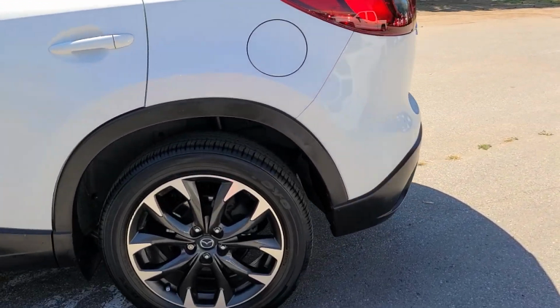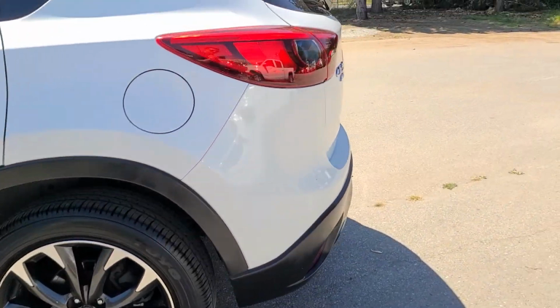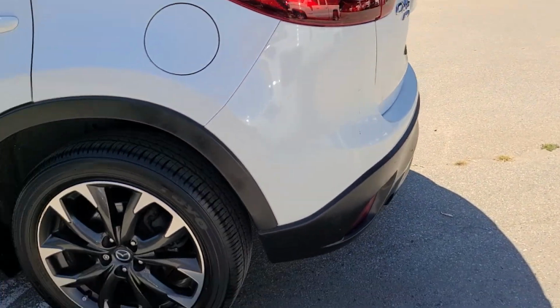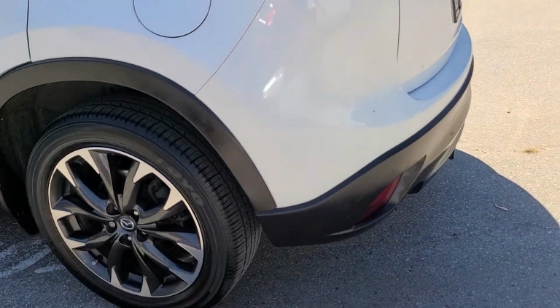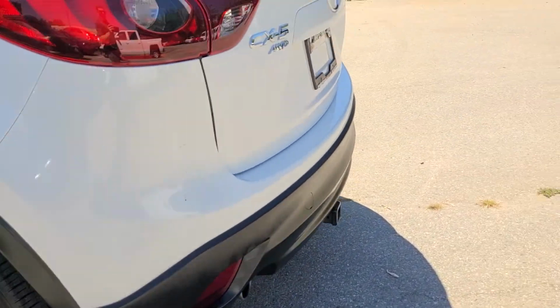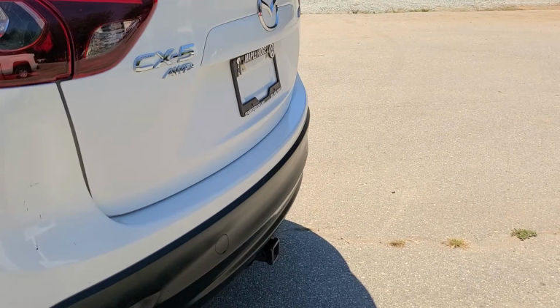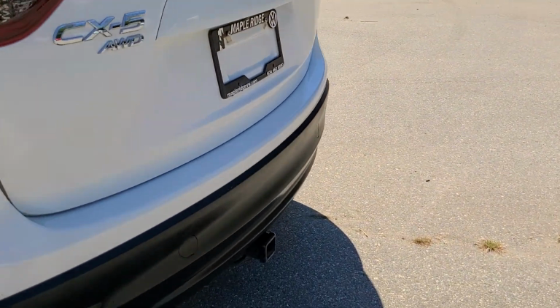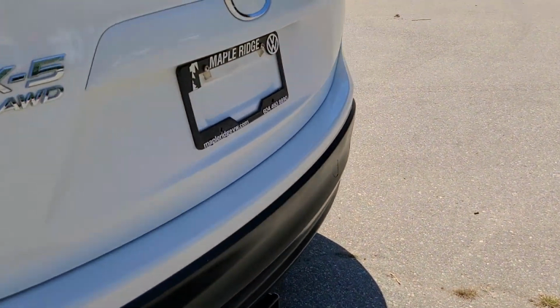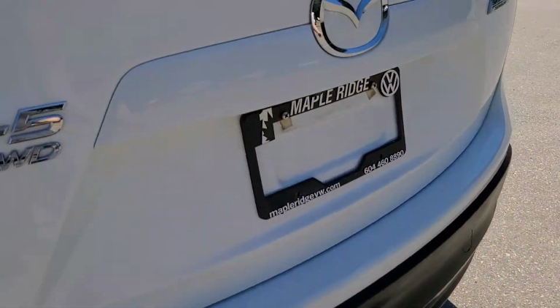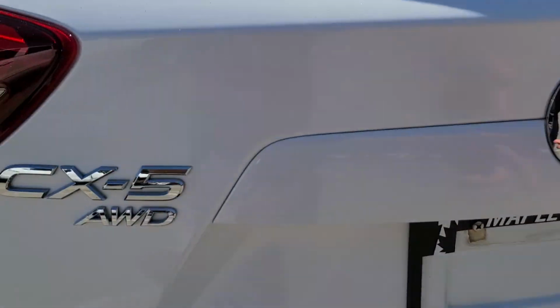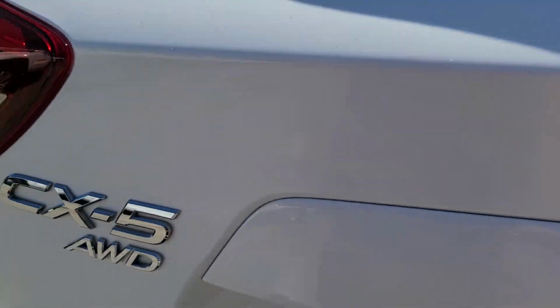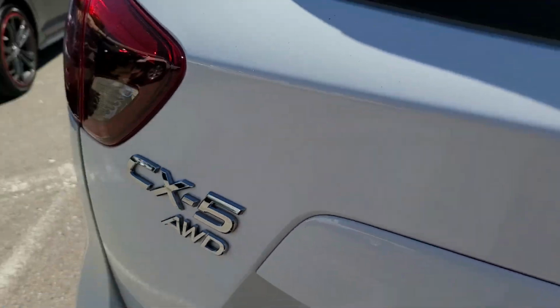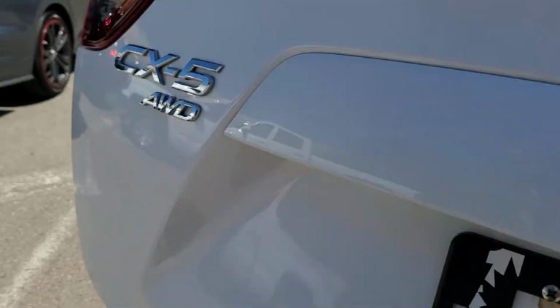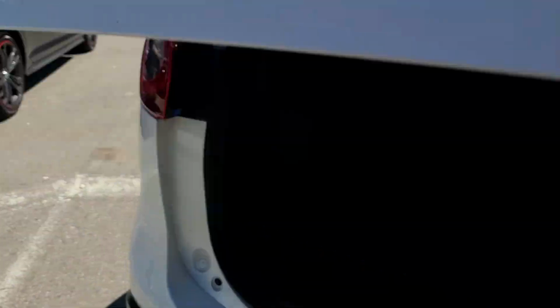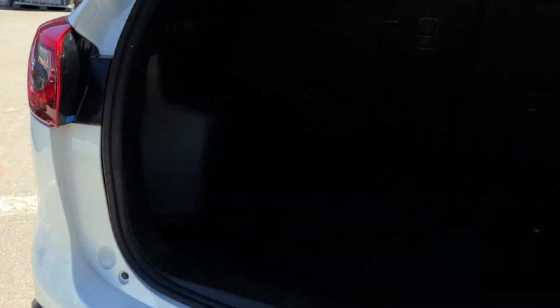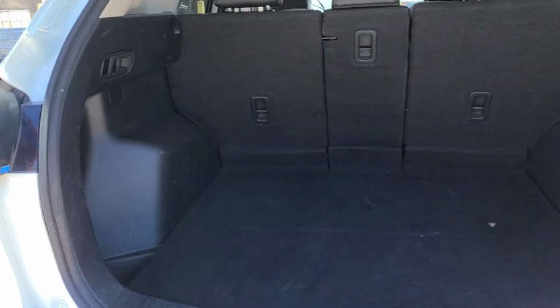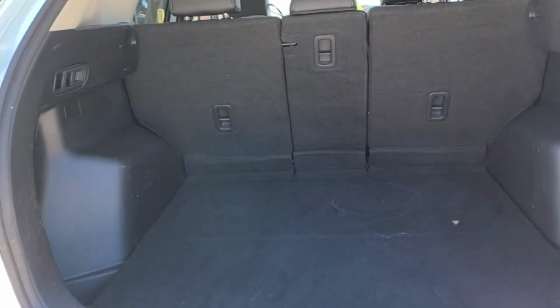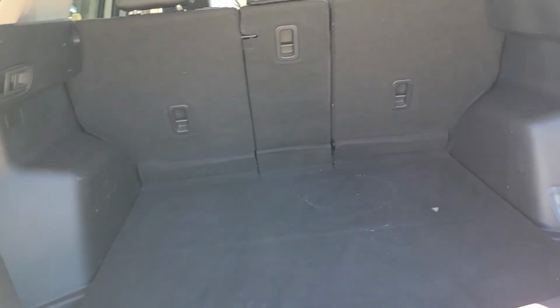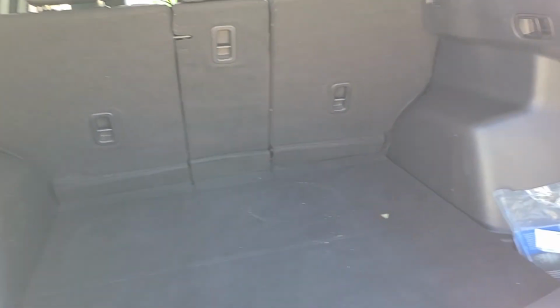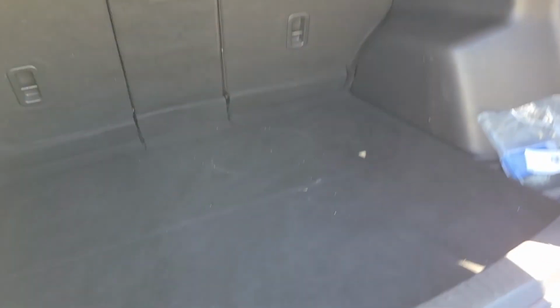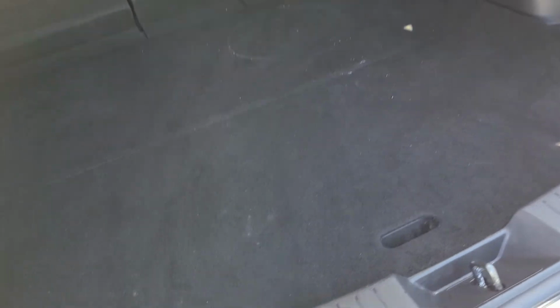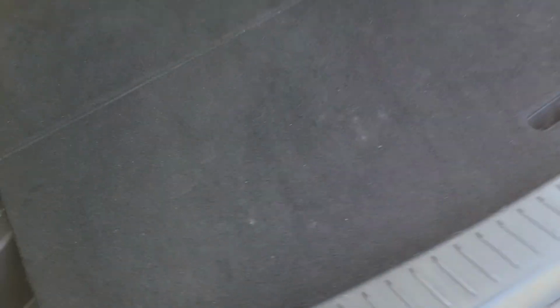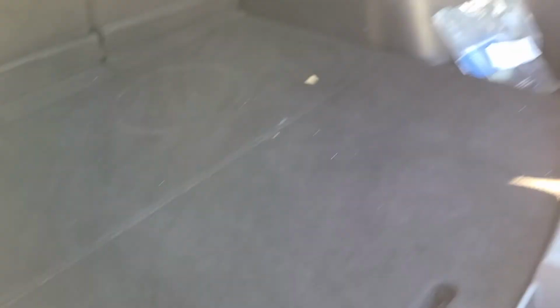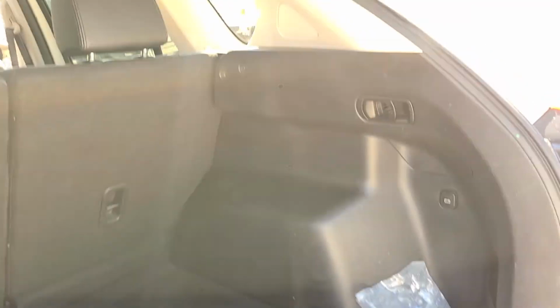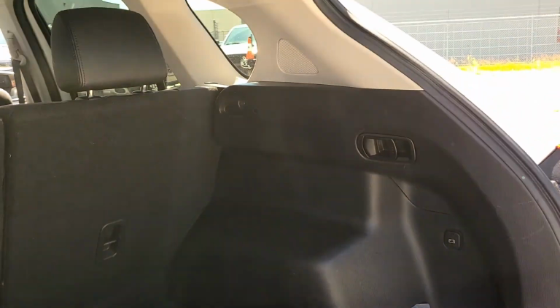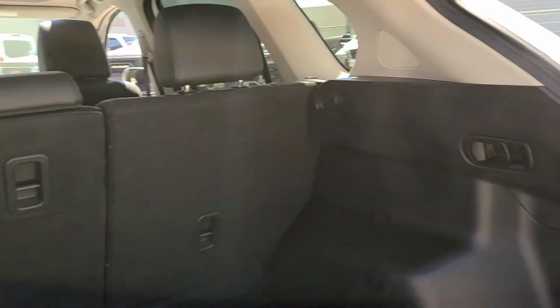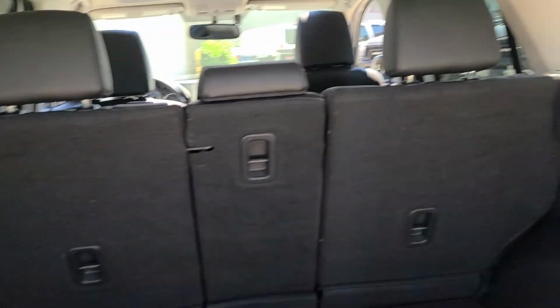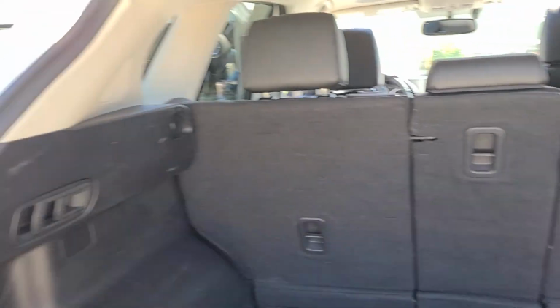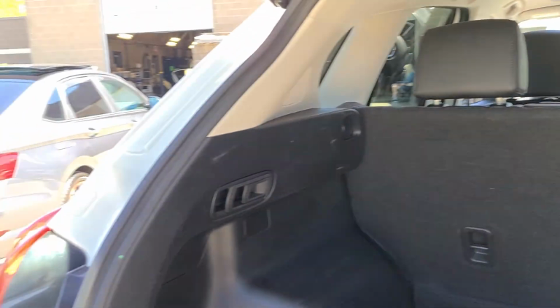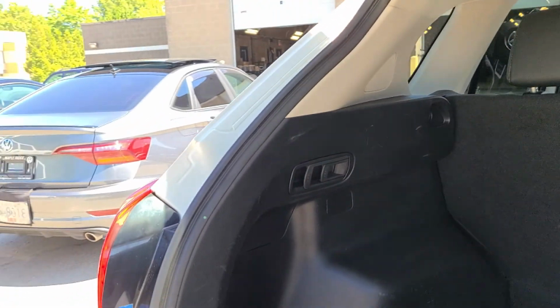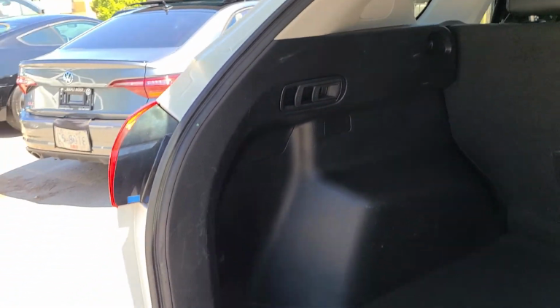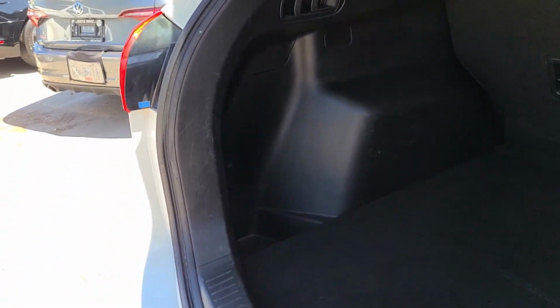In the back here, you have a whole bunch of space, as much as any other SUV would be, so you can see everything is in very good shape. It did have a fresh detail on it as well.